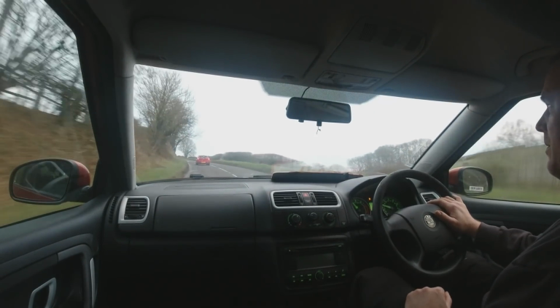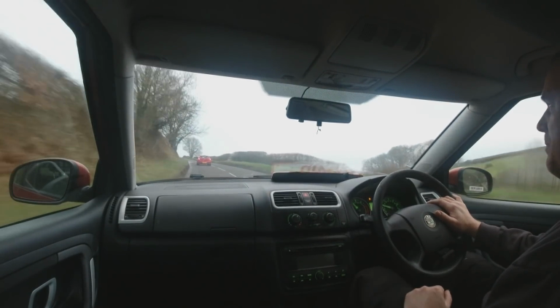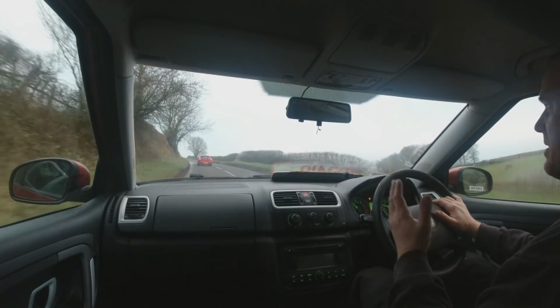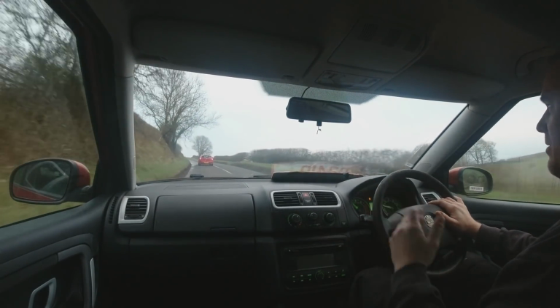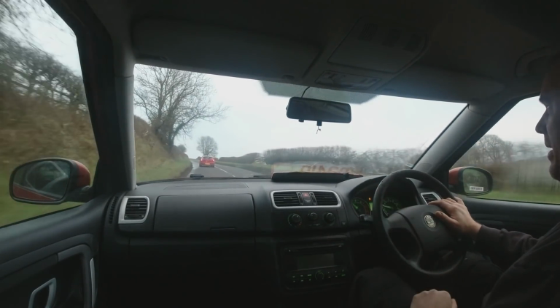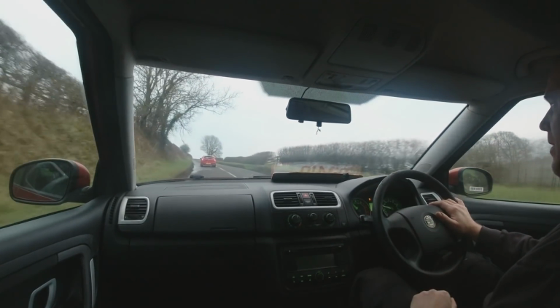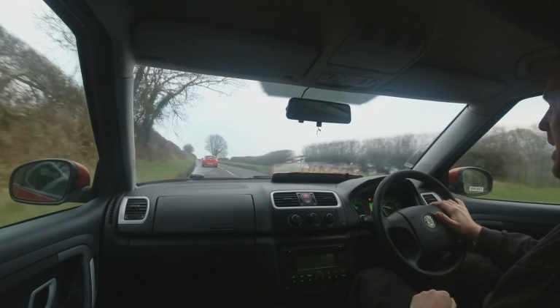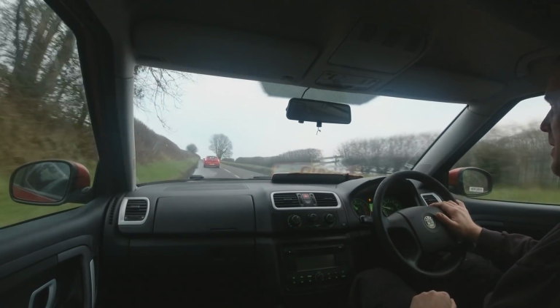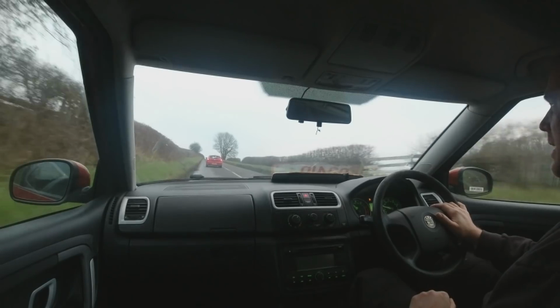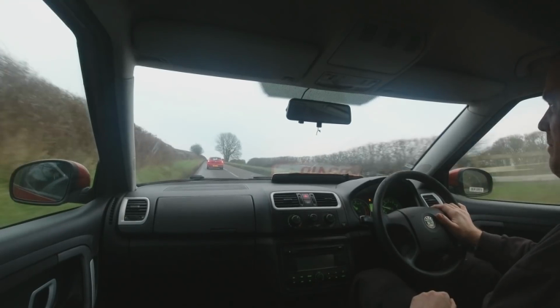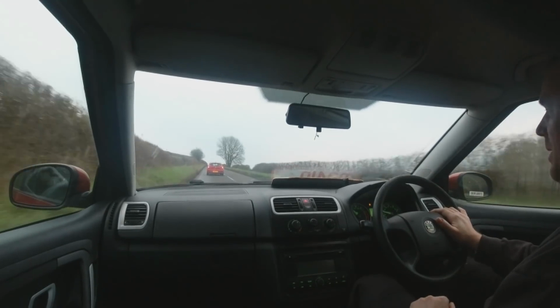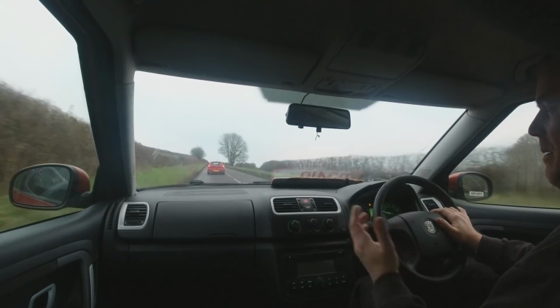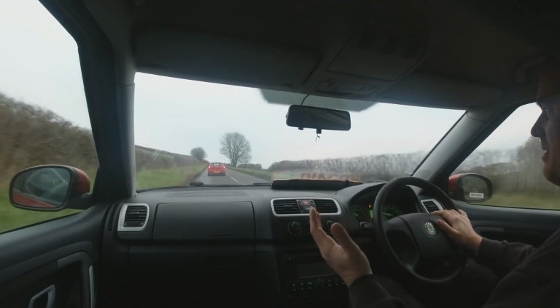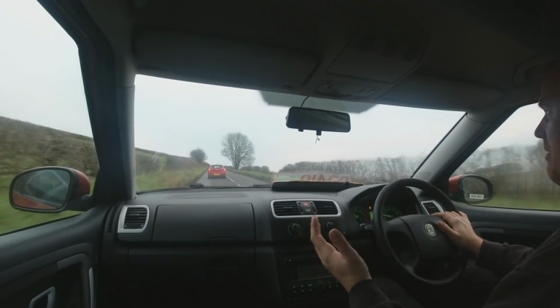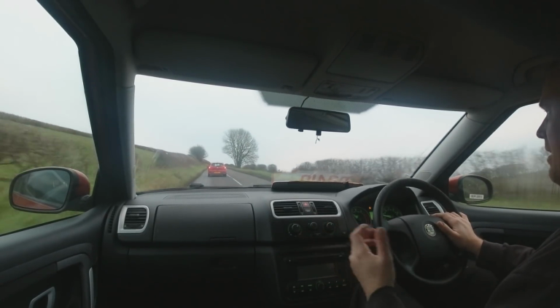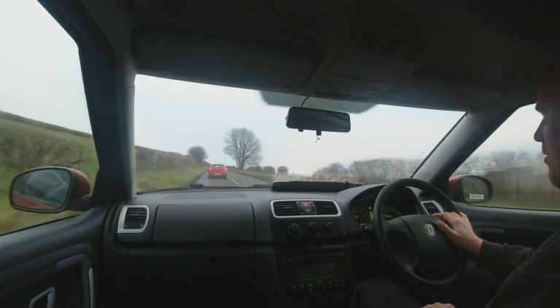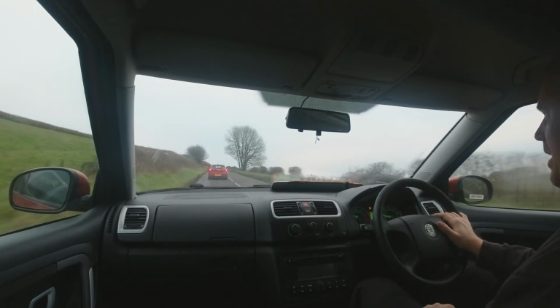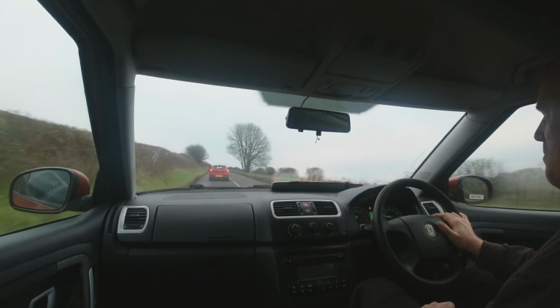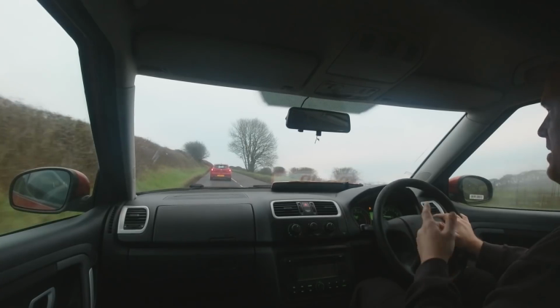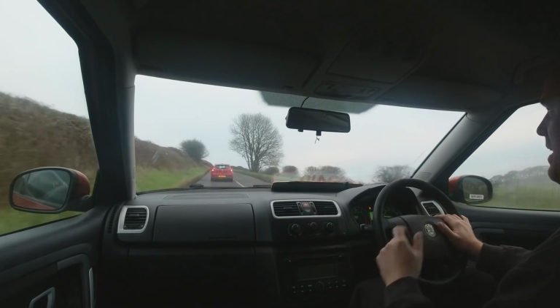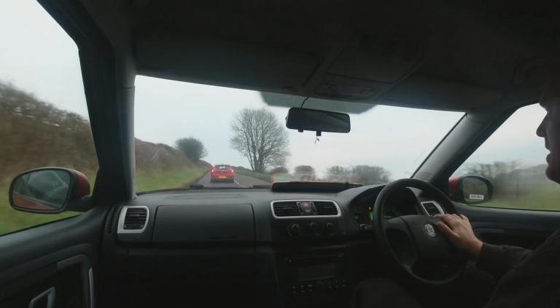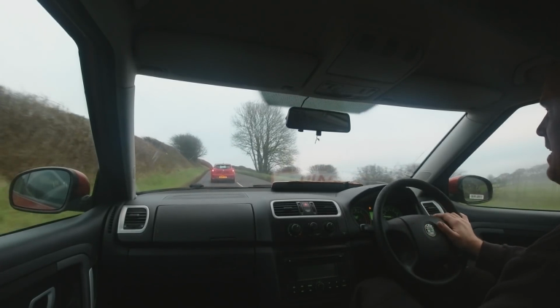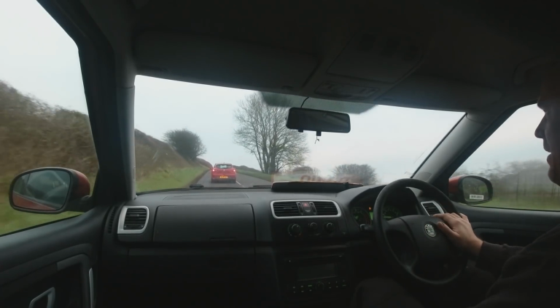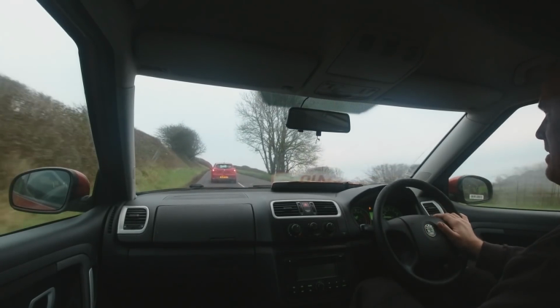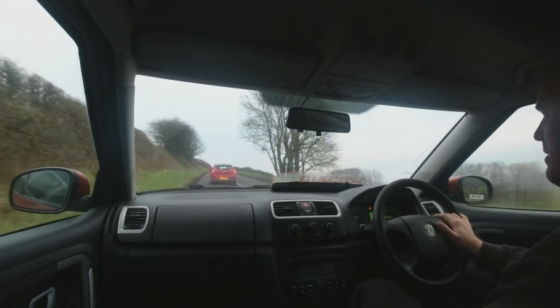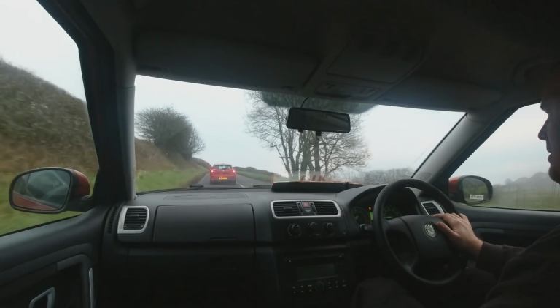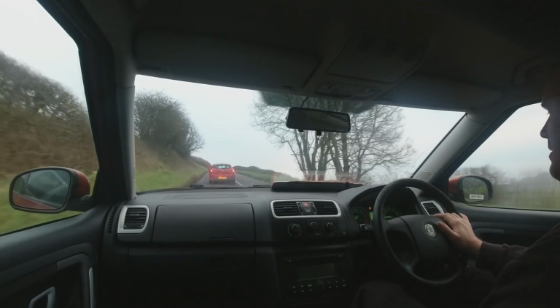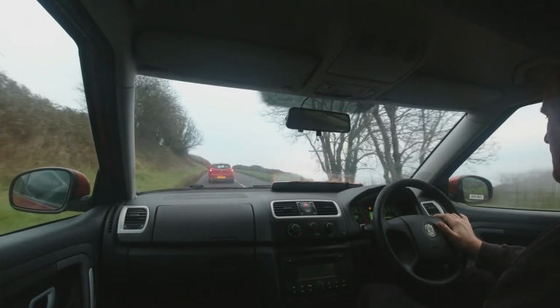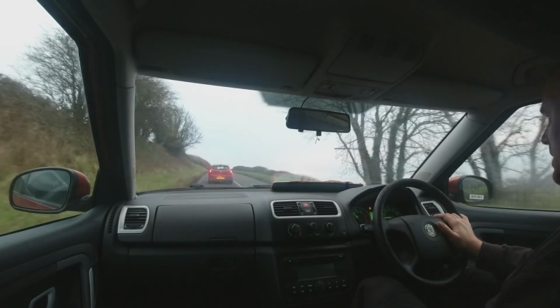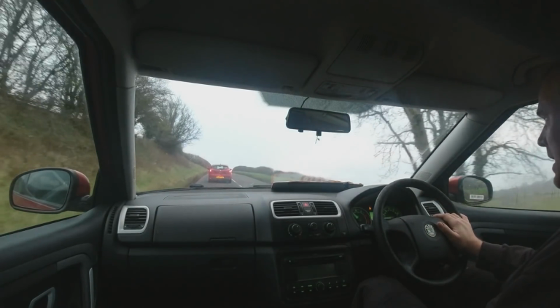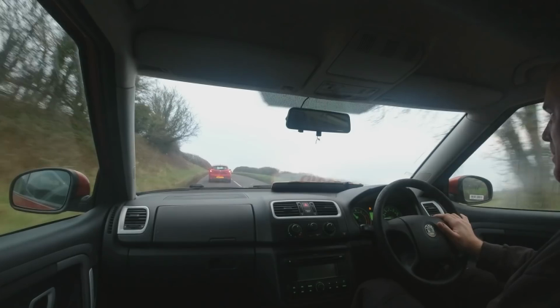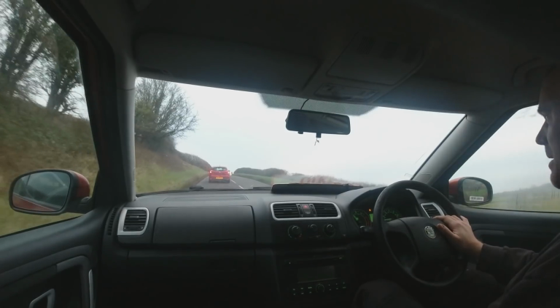There's a bit of a hill in front of us now, but the Fabia seems to be going along nicely — doing better than this 2016 Clio is. We'll have to drop it down a gear though because of the incline.